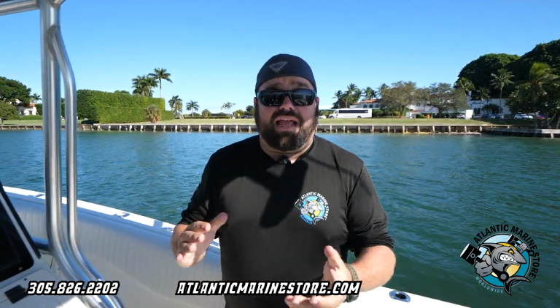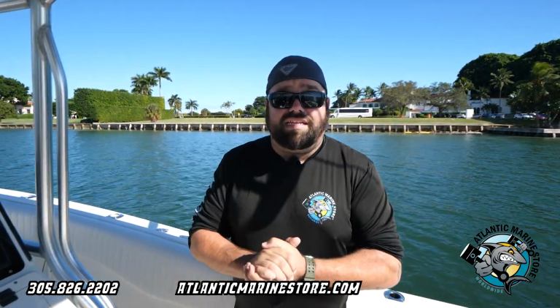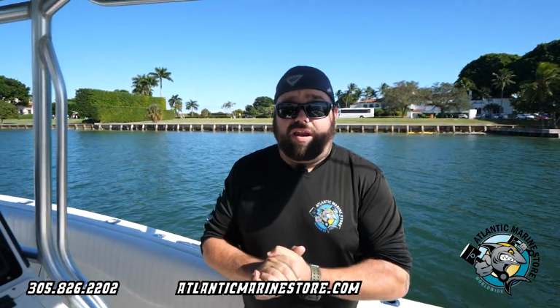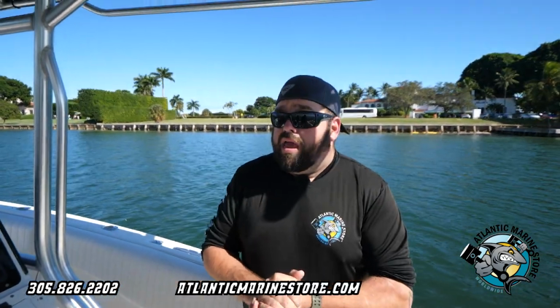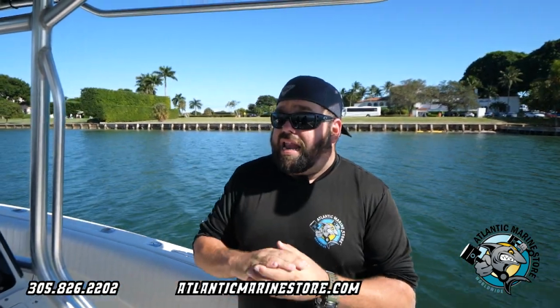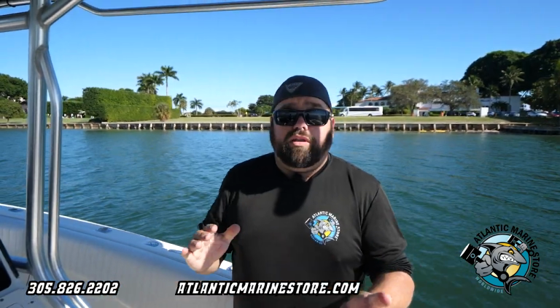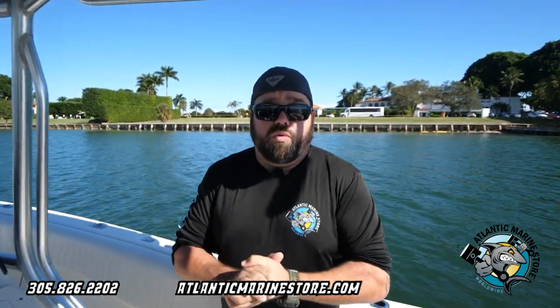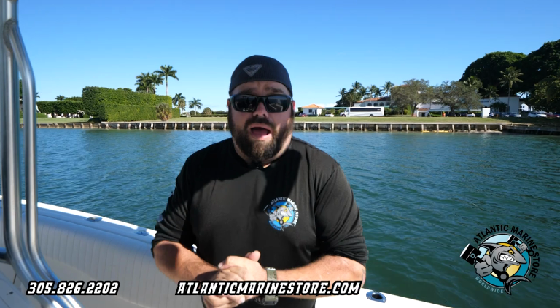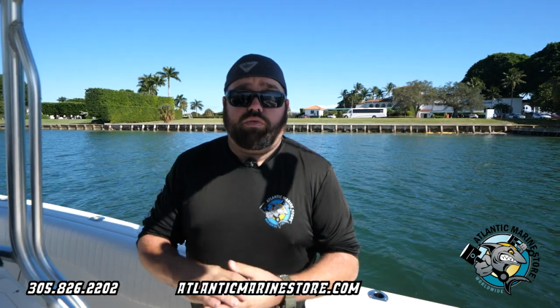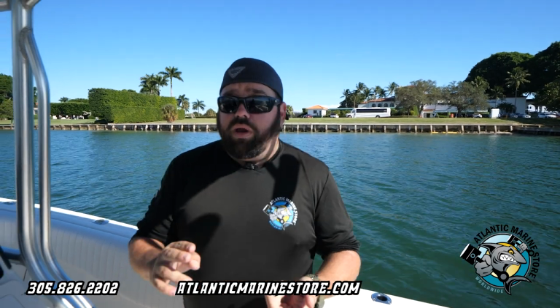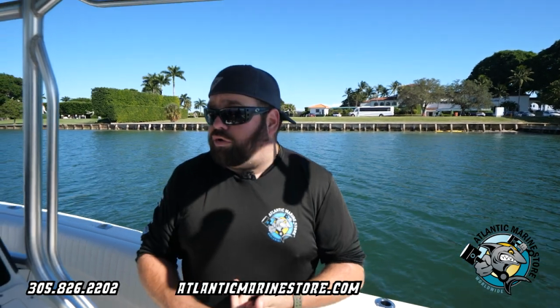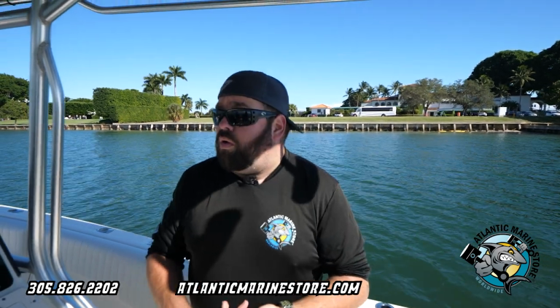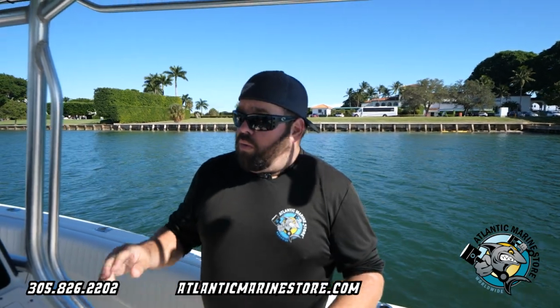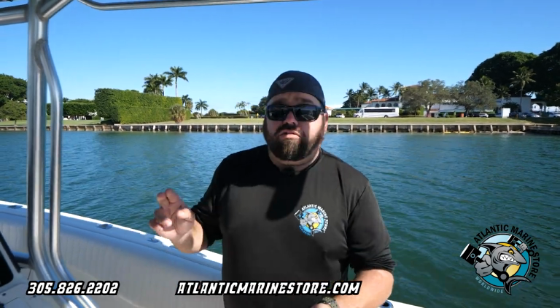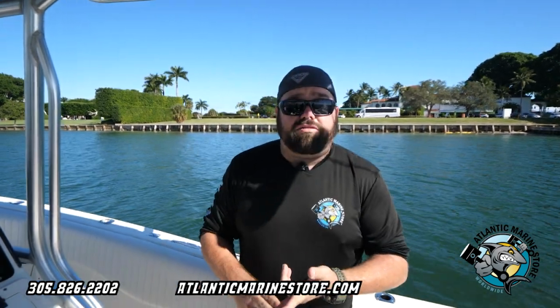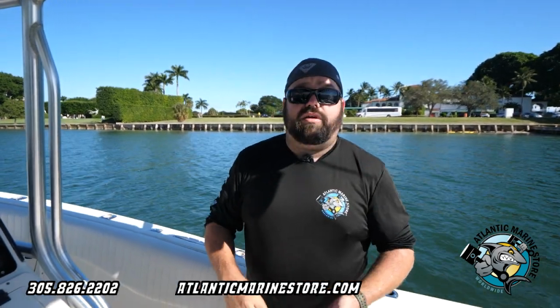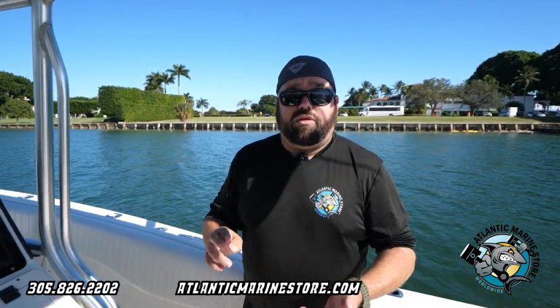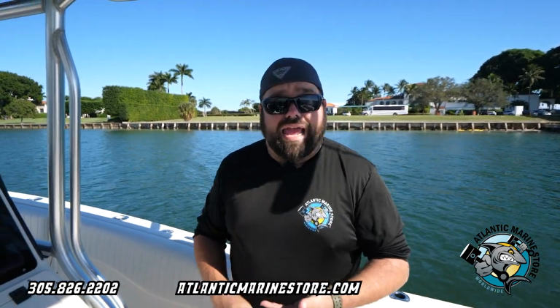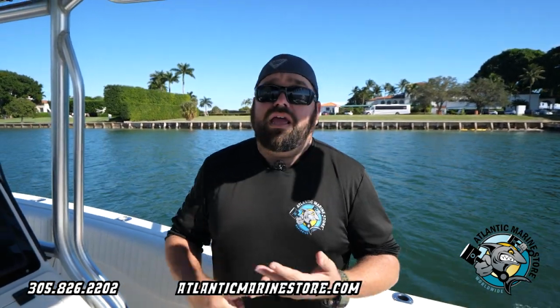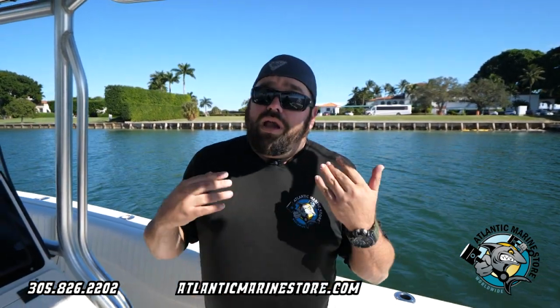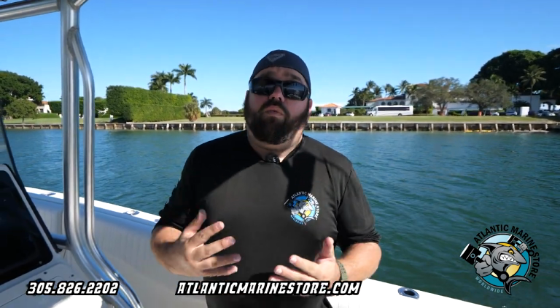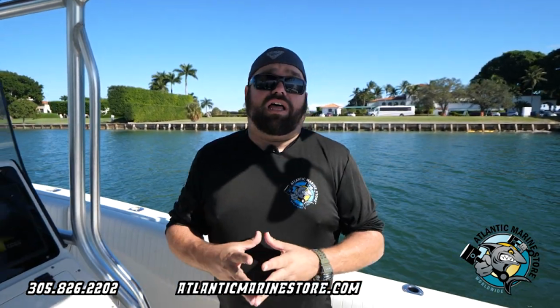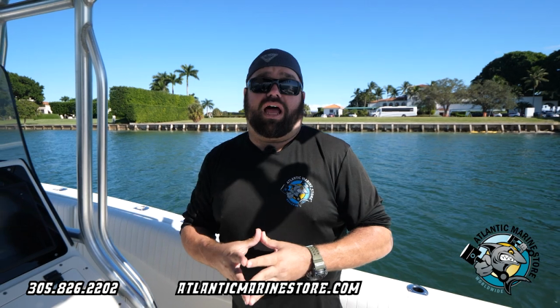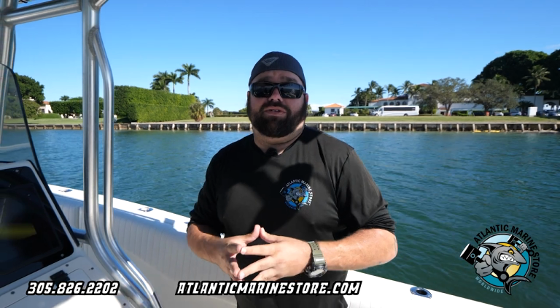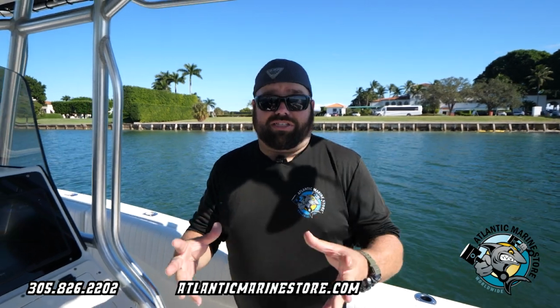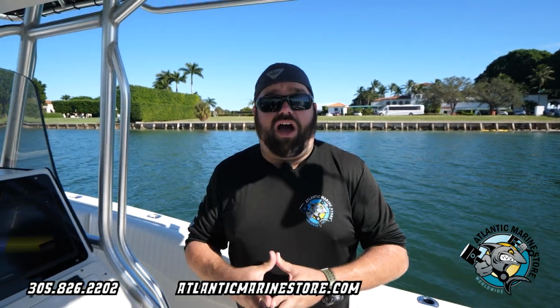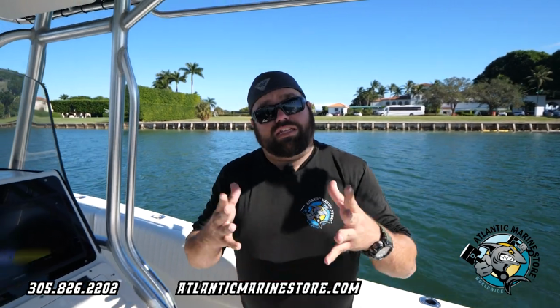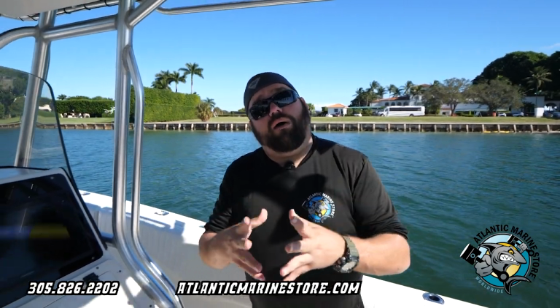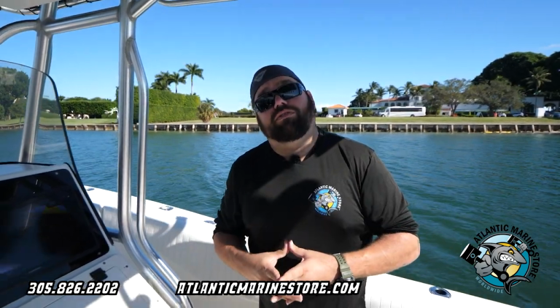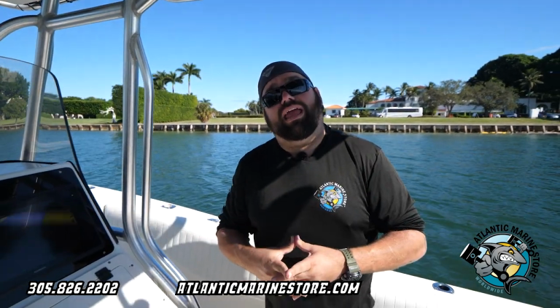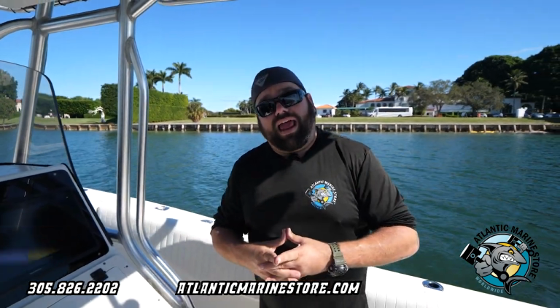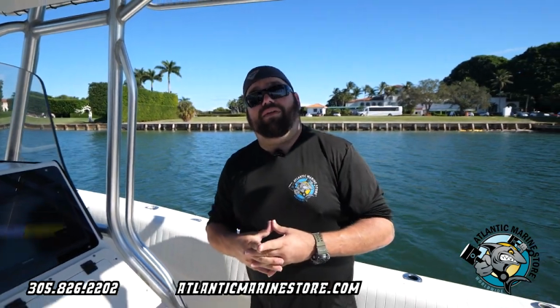Give us a call at 305-826-2202 and let's repower your boat the affordable way. Financing is available and not only do we do repowers, we do electrical, we do sound systems, we do lights — we're like your one-stop shop. So give us a call and let's repower your boat. Atlantic Marine.